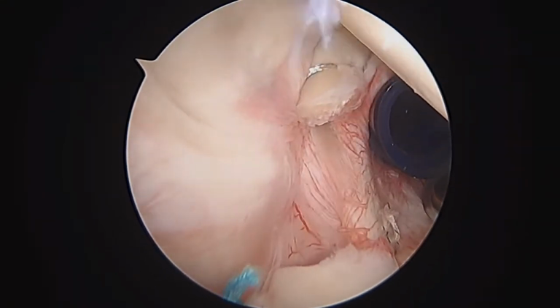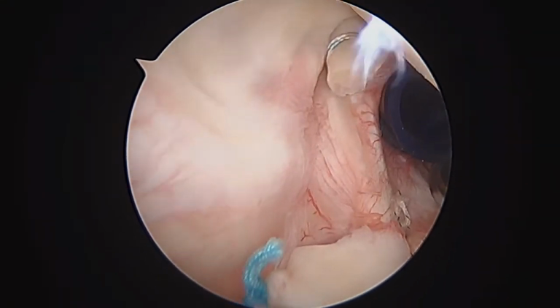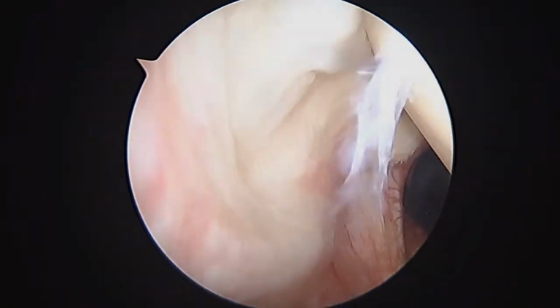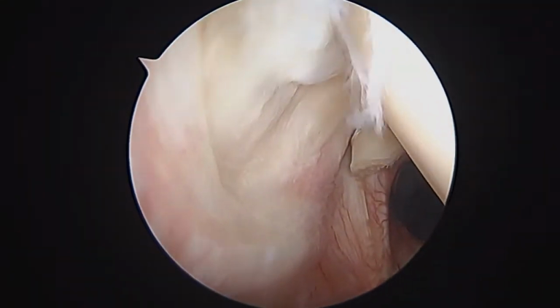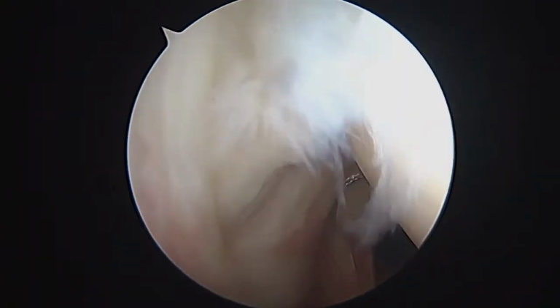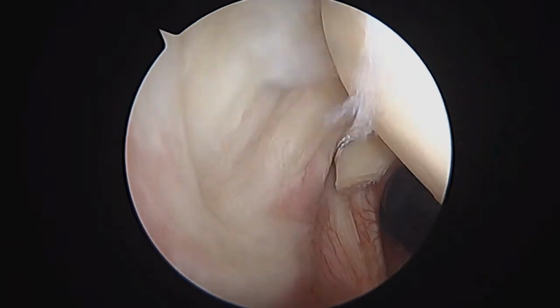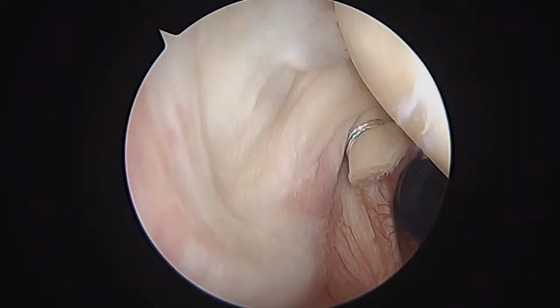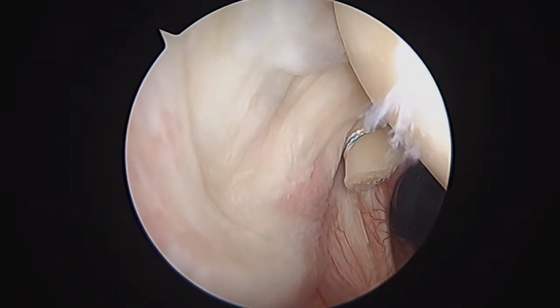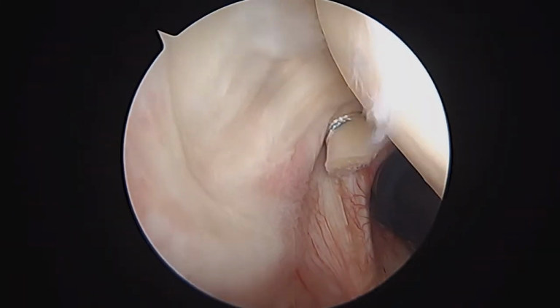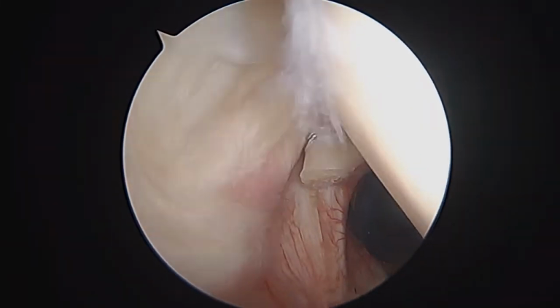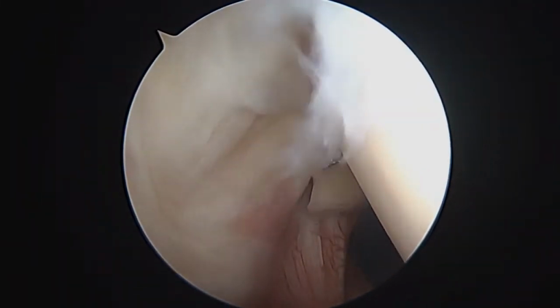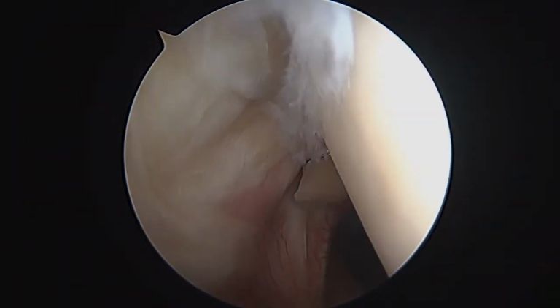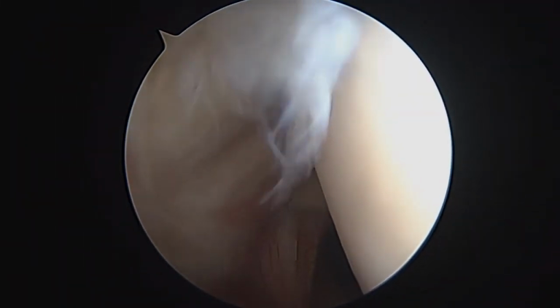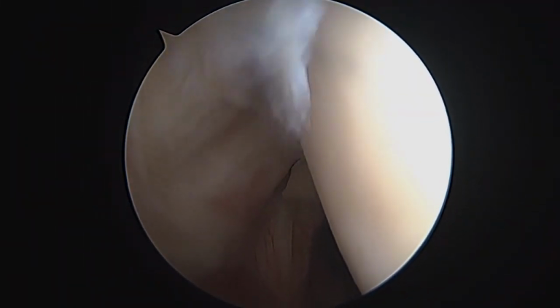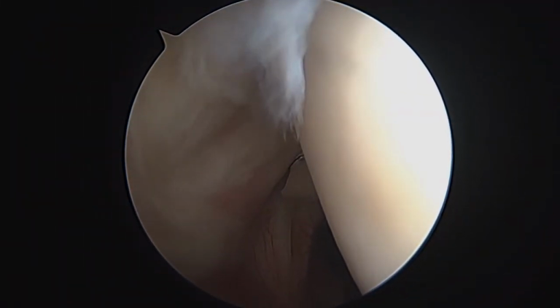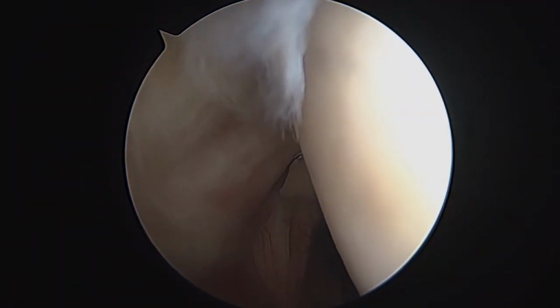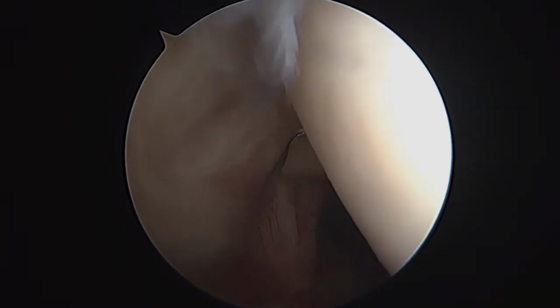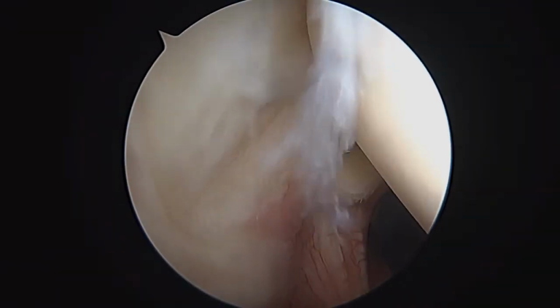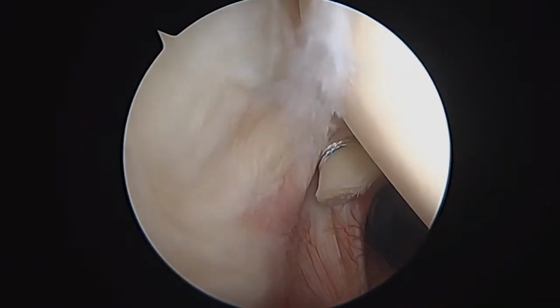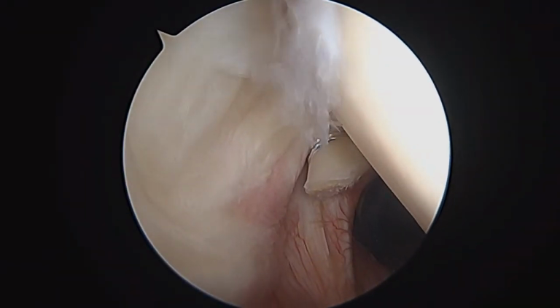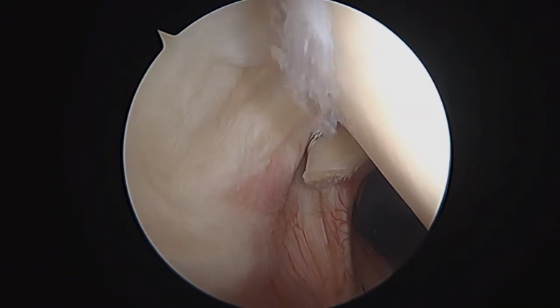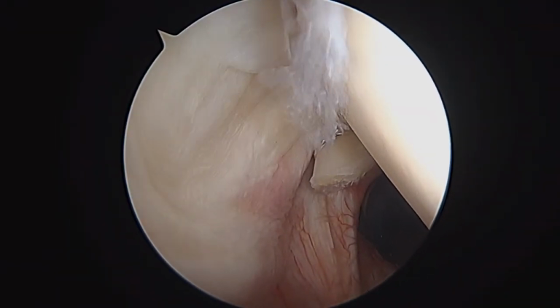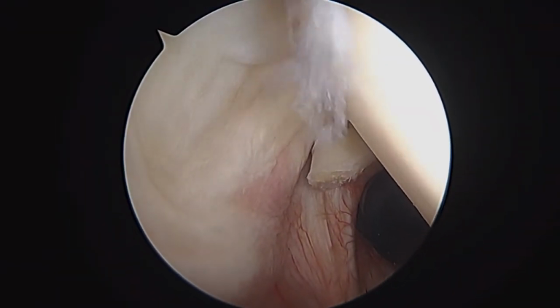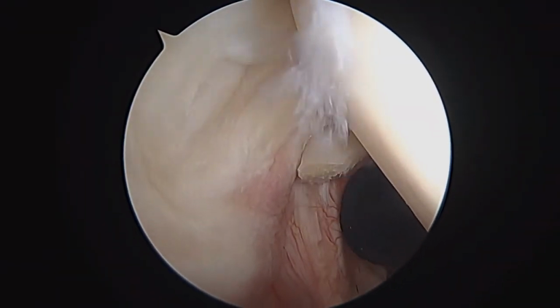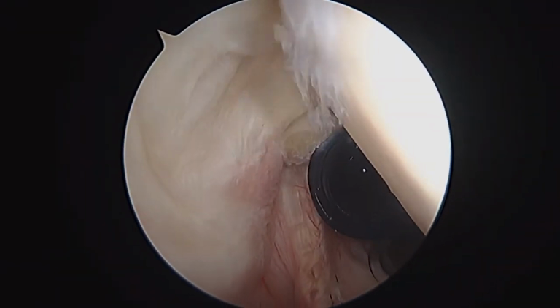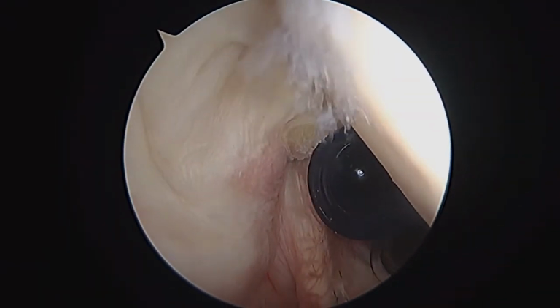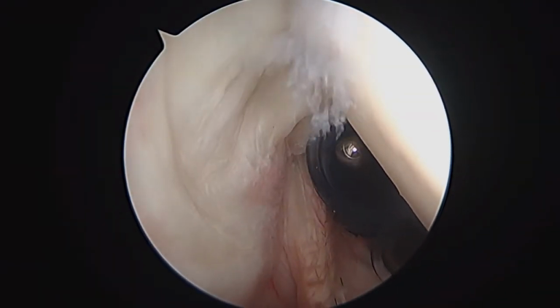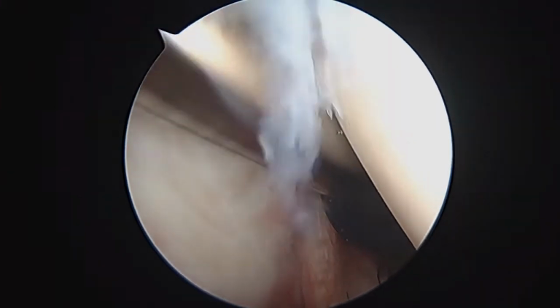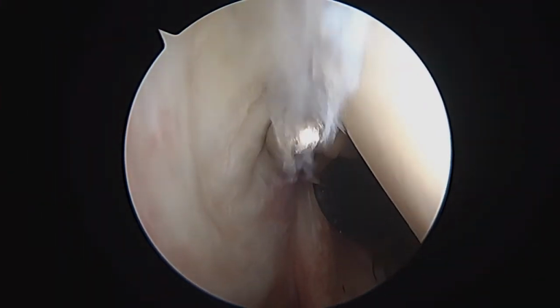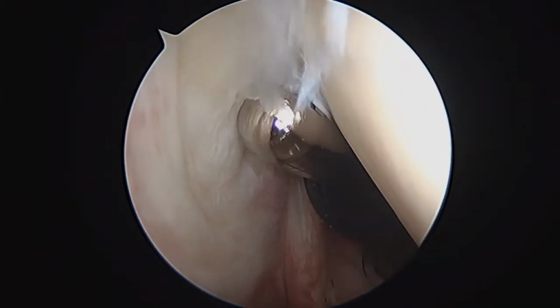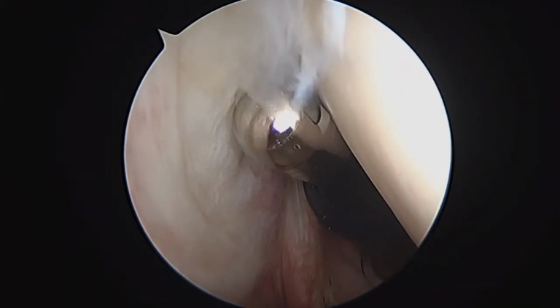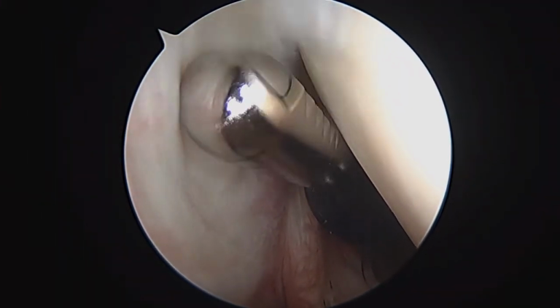We're going to finish here and get to work on the other part of the rotator cuff. I'm going to take the shaver and do a little bit of provisional work here on the articular side.